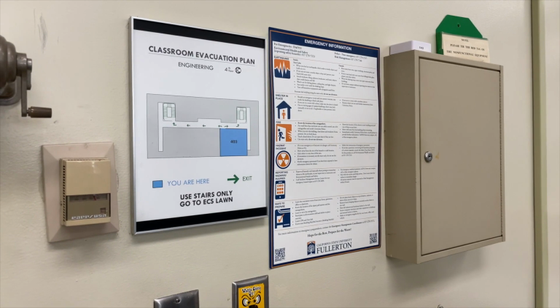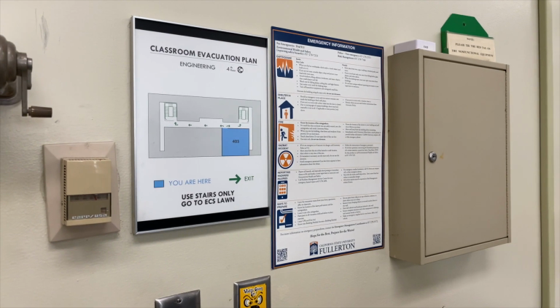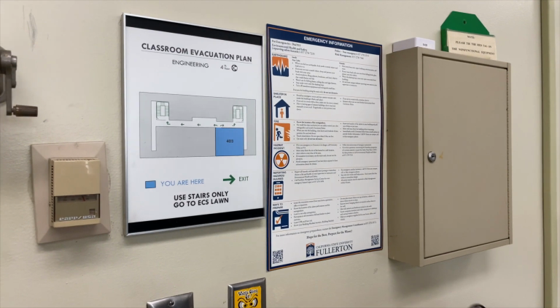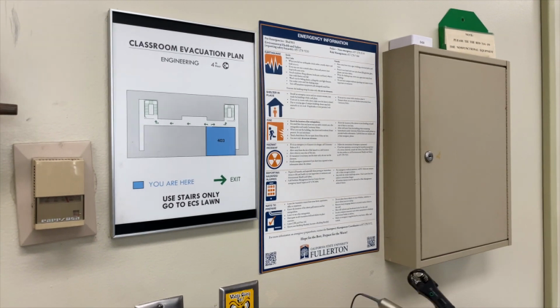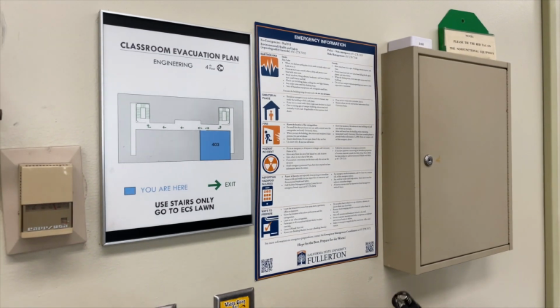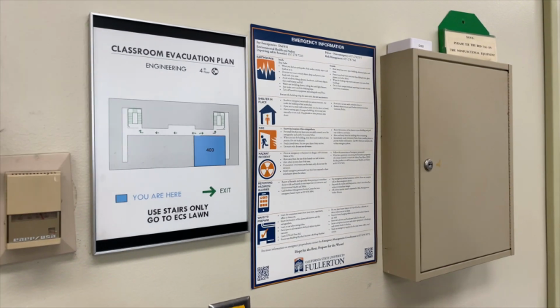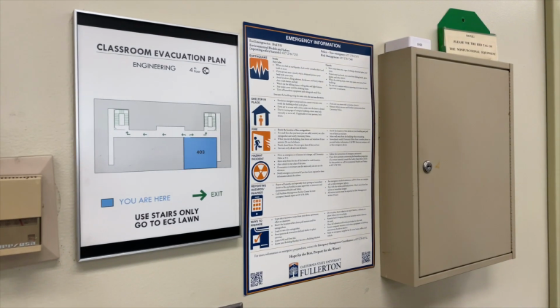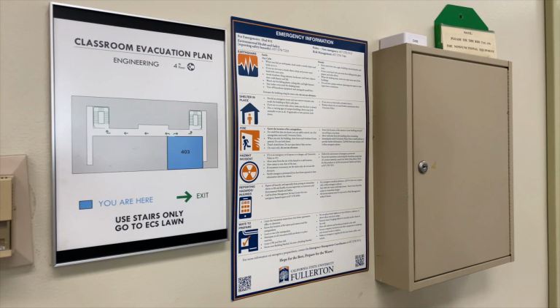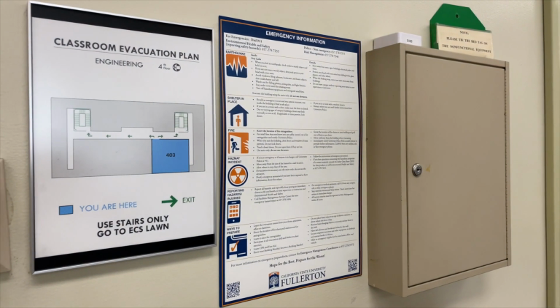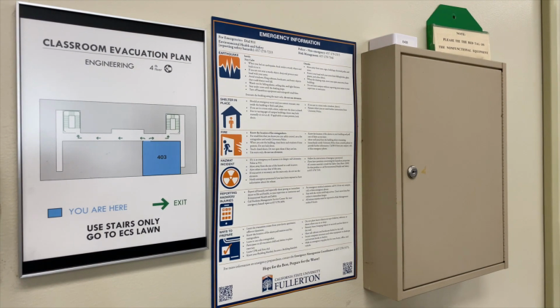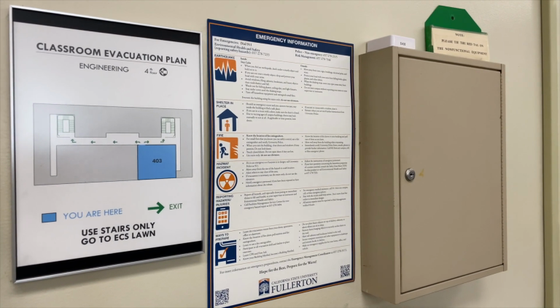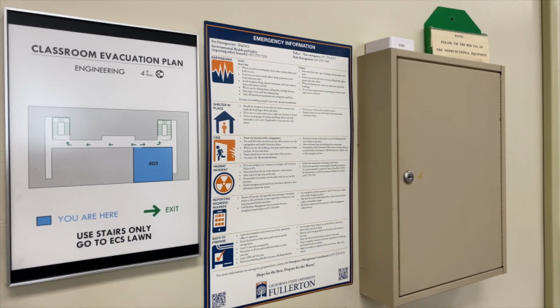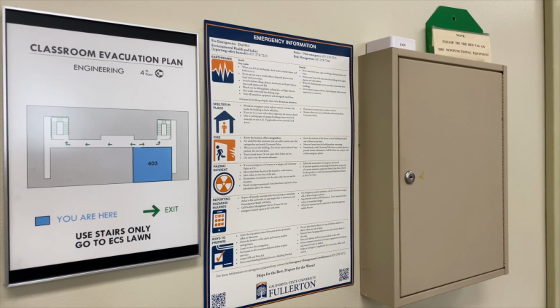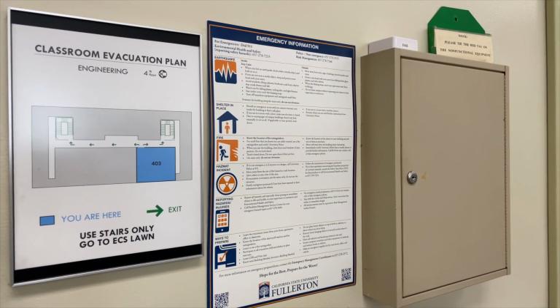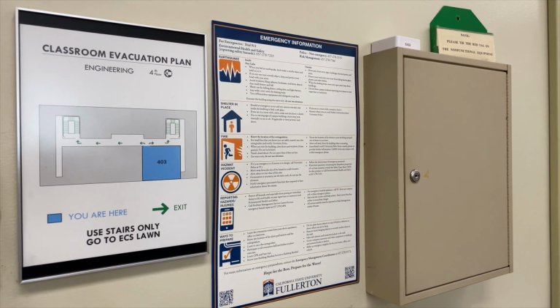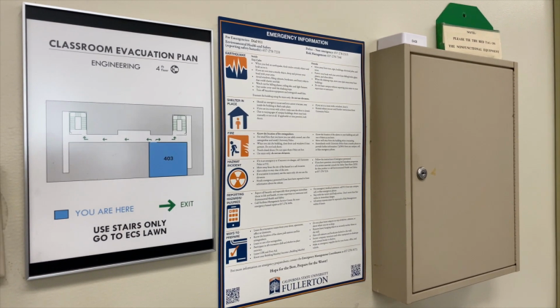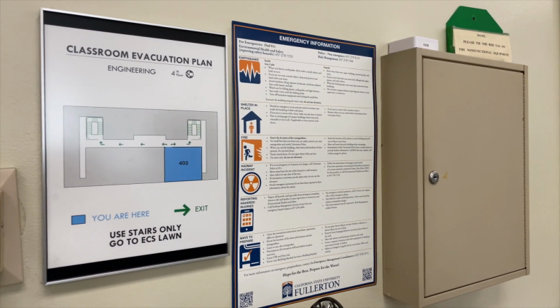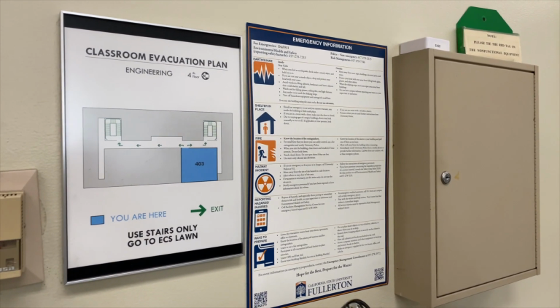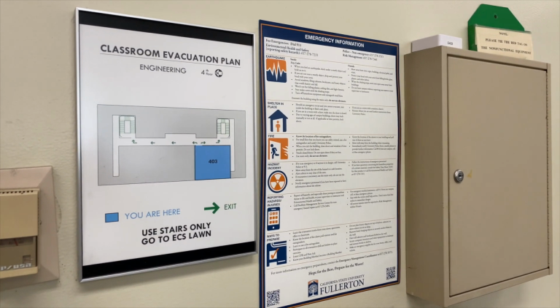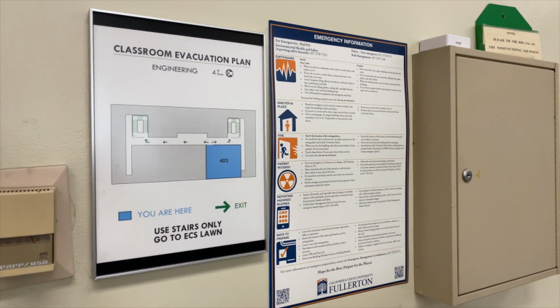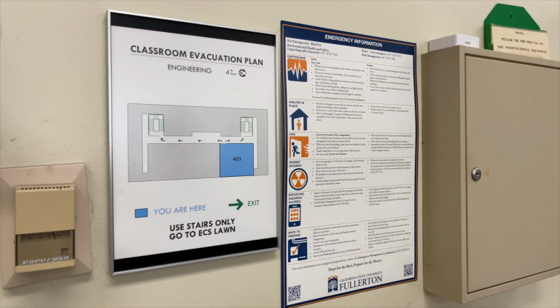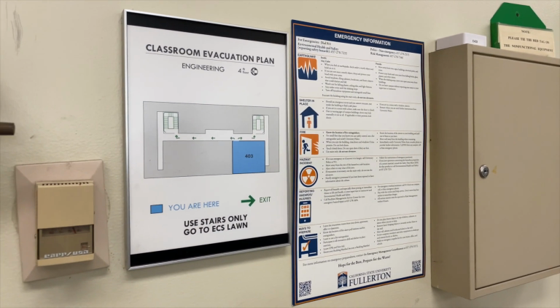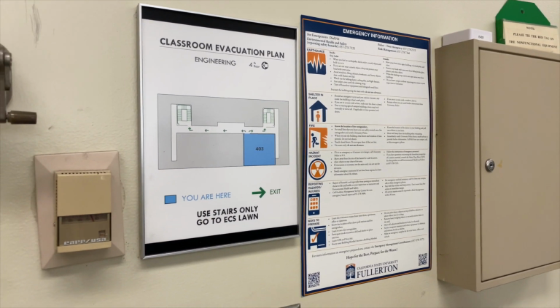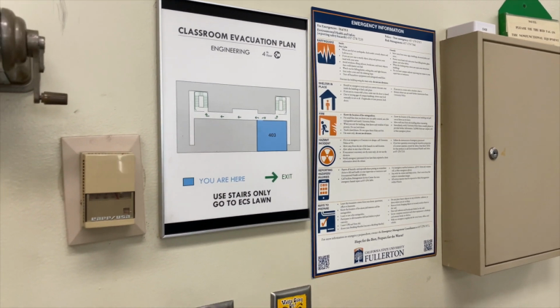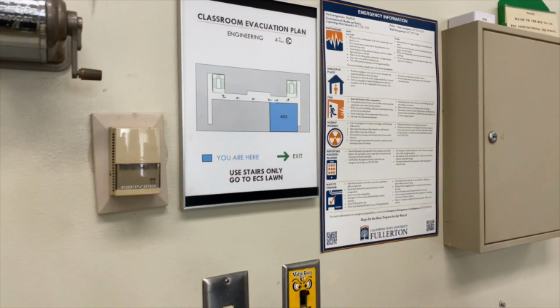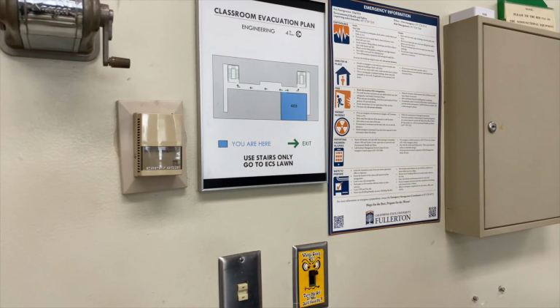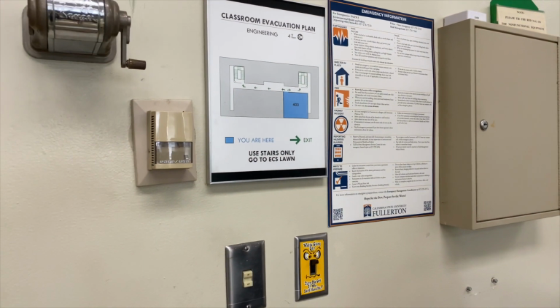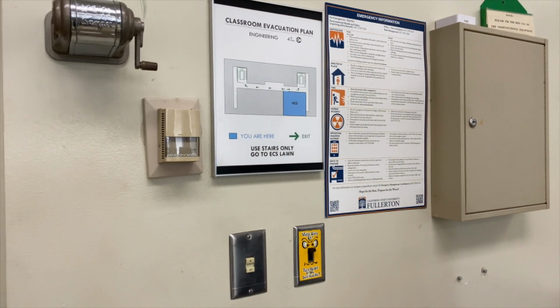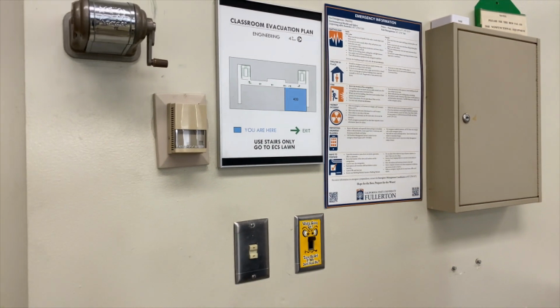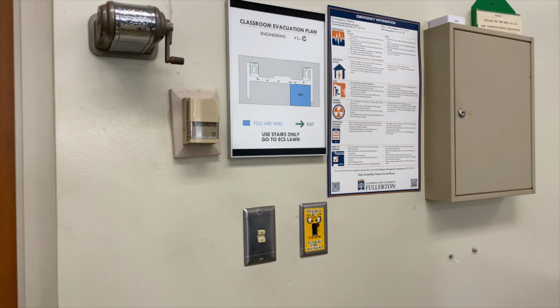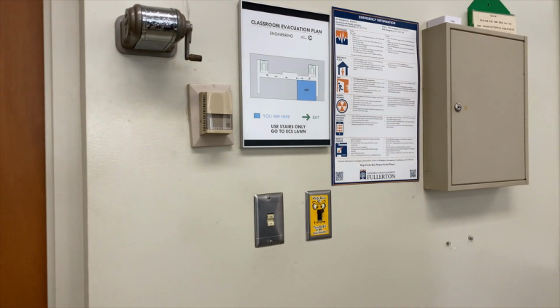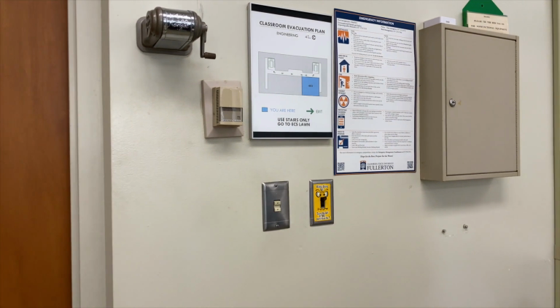And here is the emergency information, the classroom evacuation plan, and the fire extinguisher.